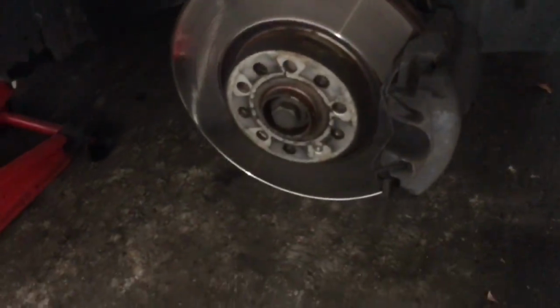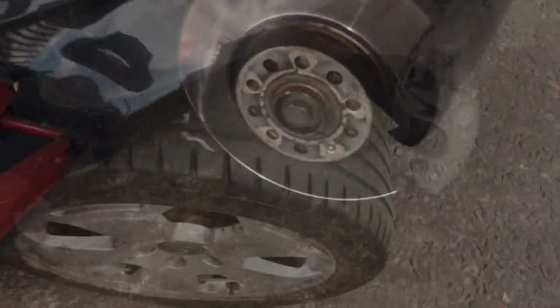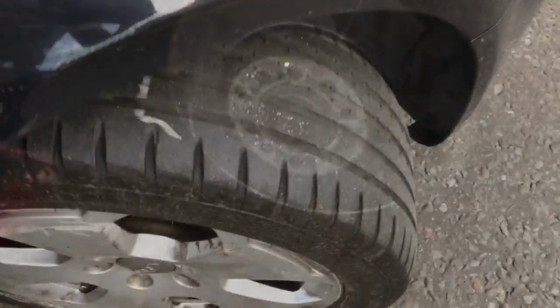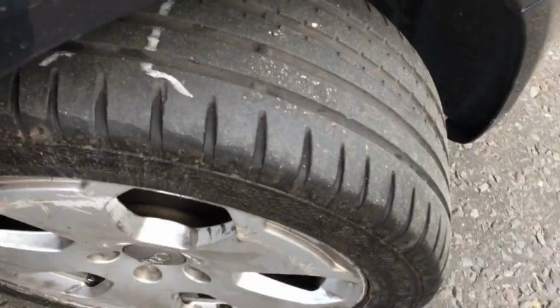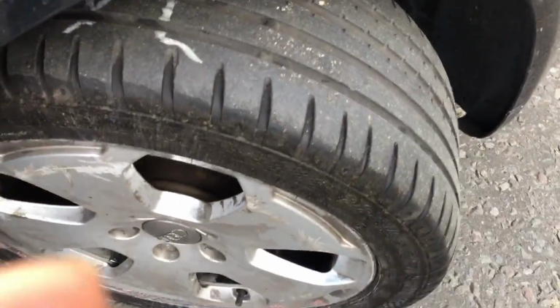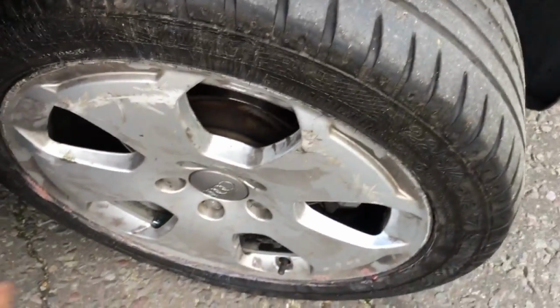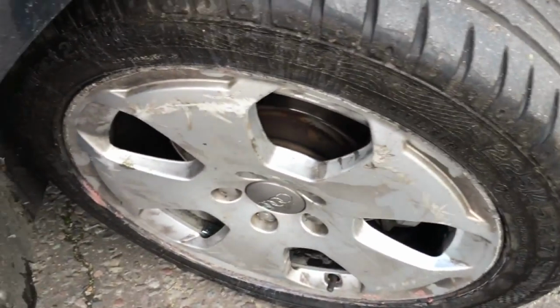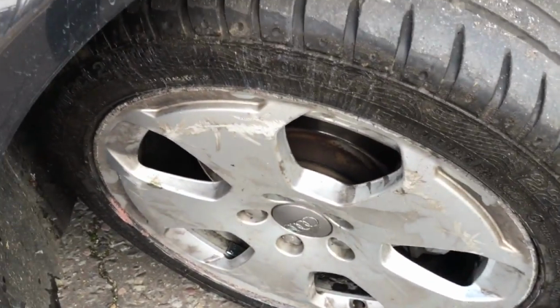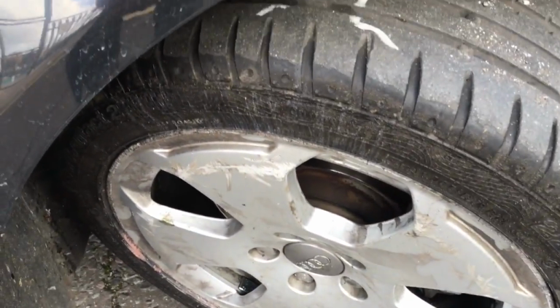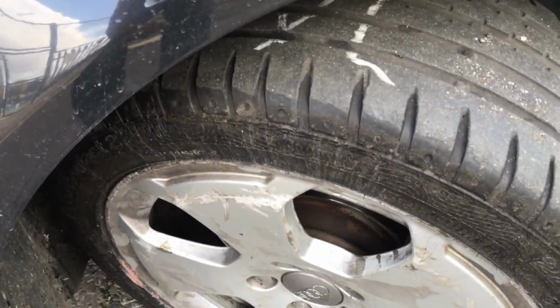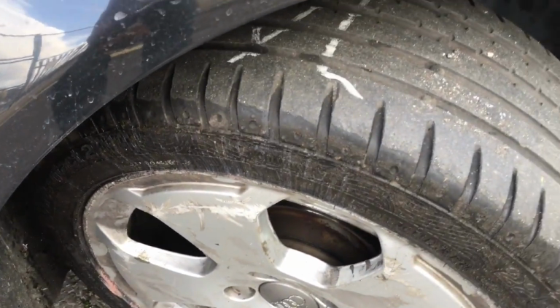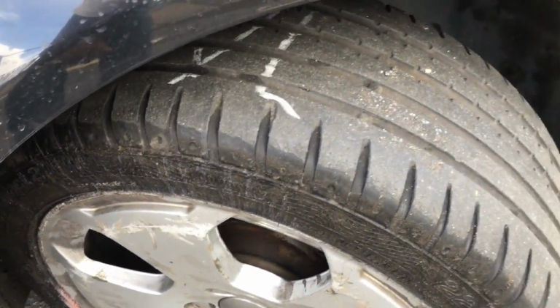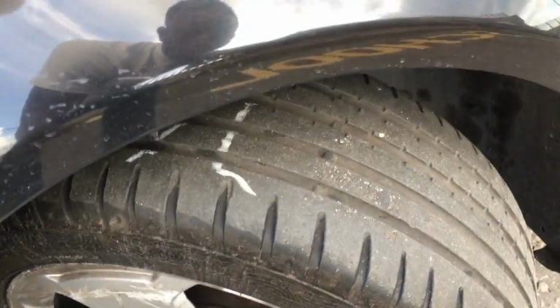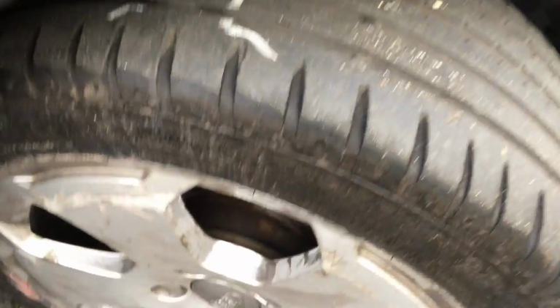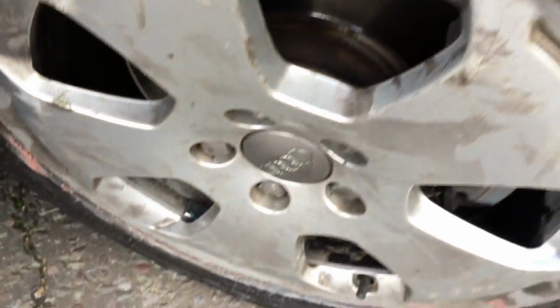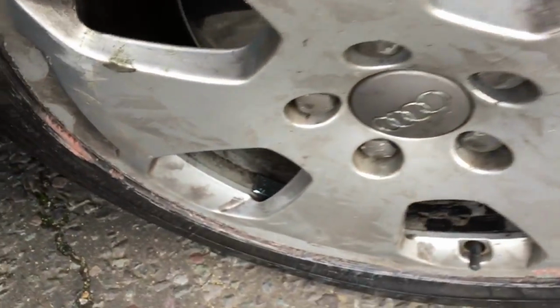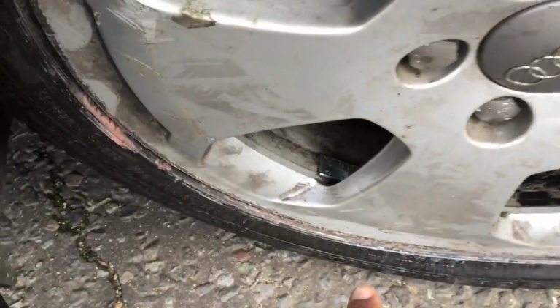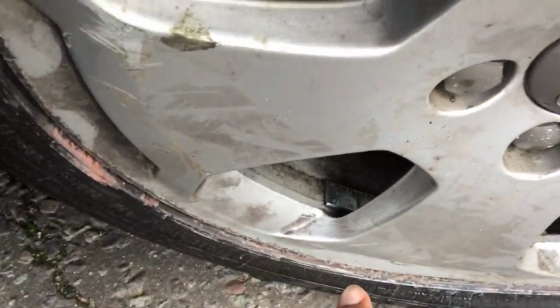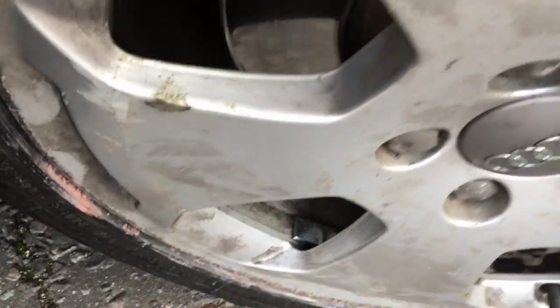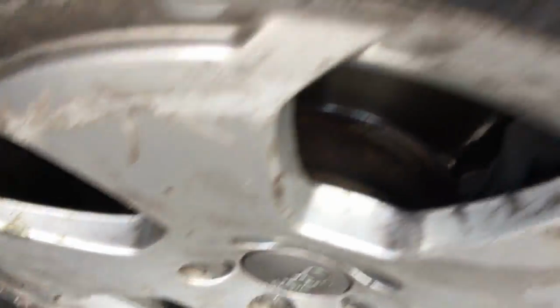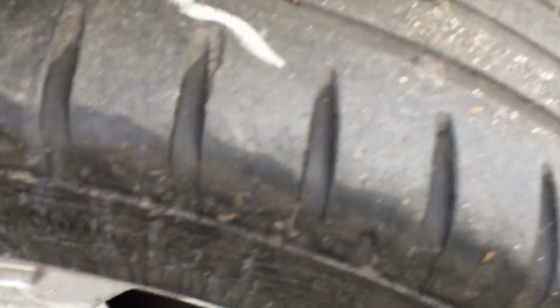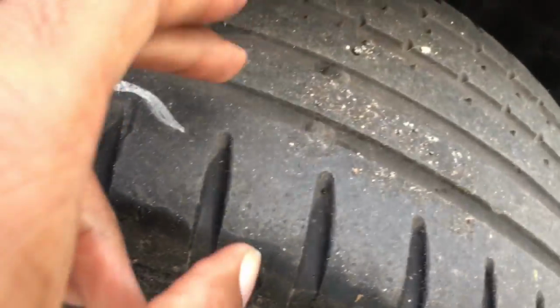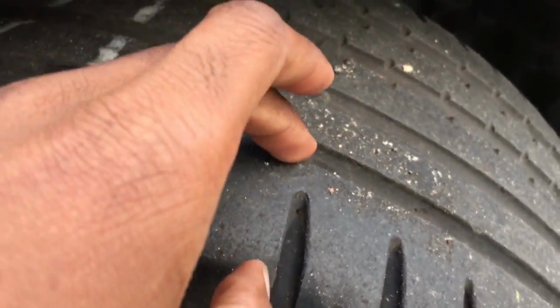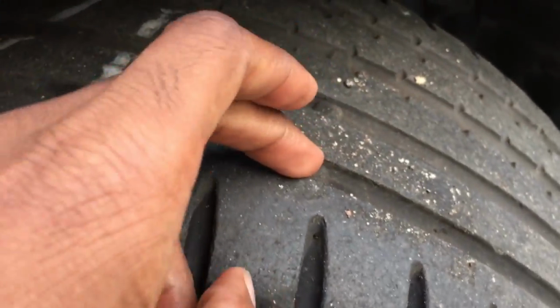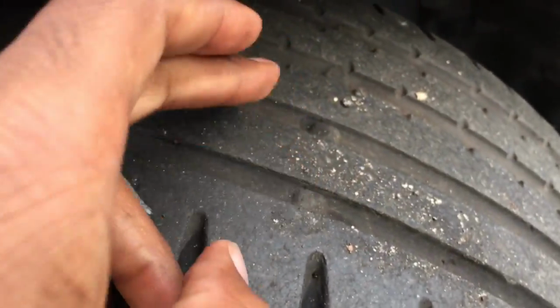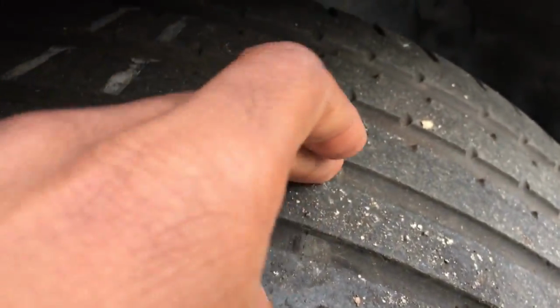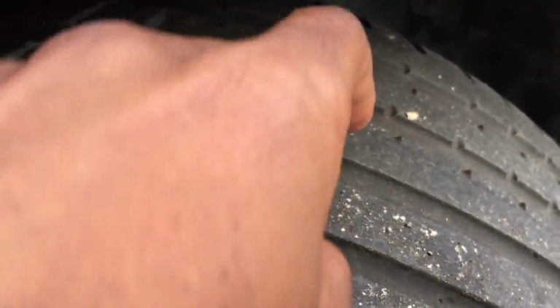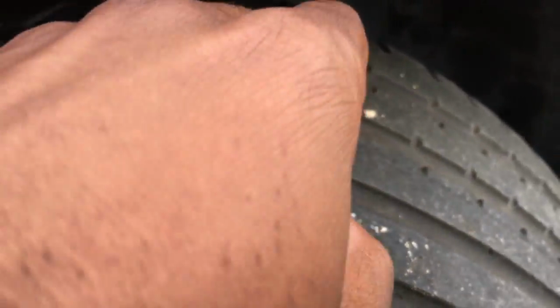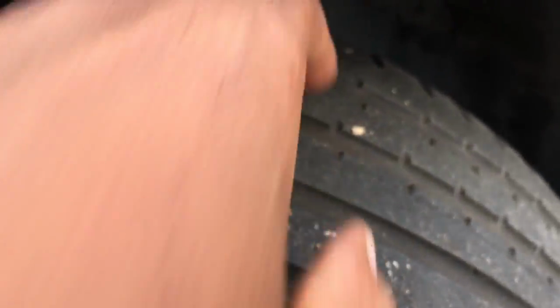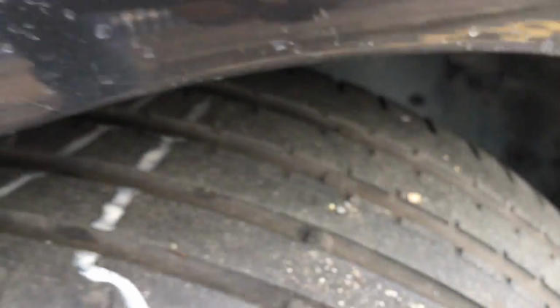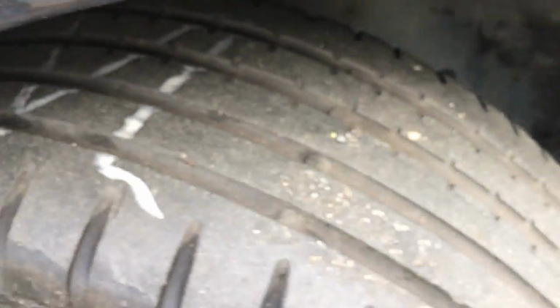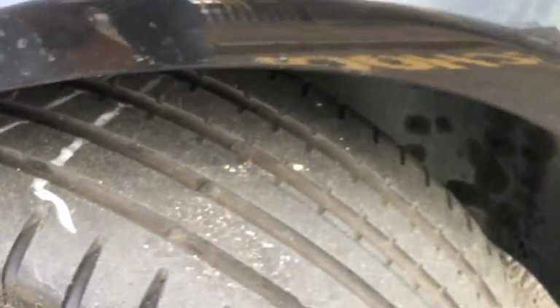As you can see here, obviously a dirty alloy so you have to stick it in the water. Tires balanced with a new balancing, and as you can see, nice and deep — loads of tread.